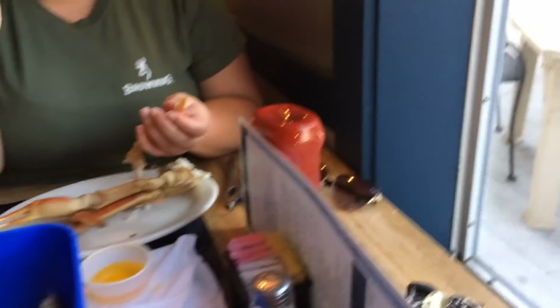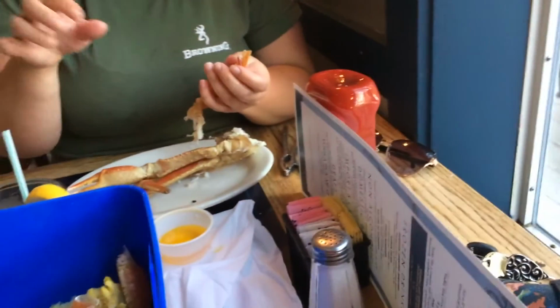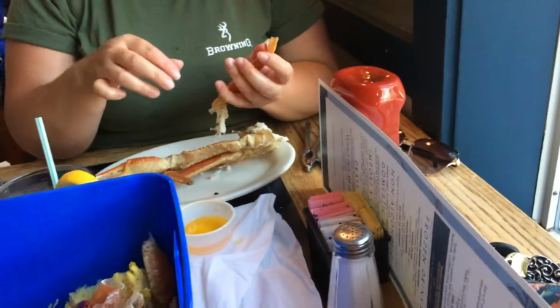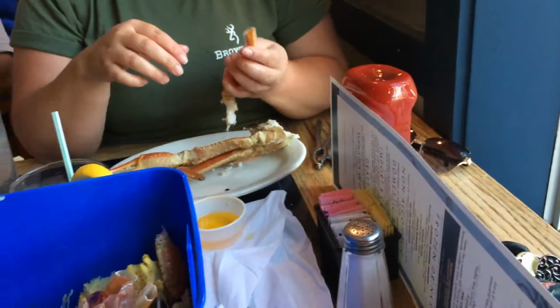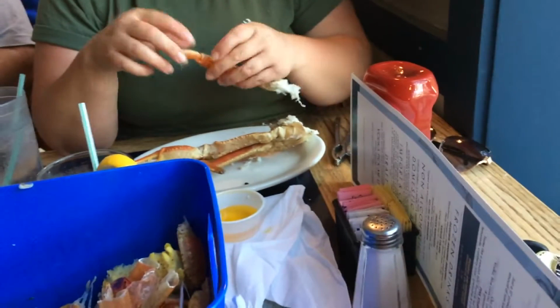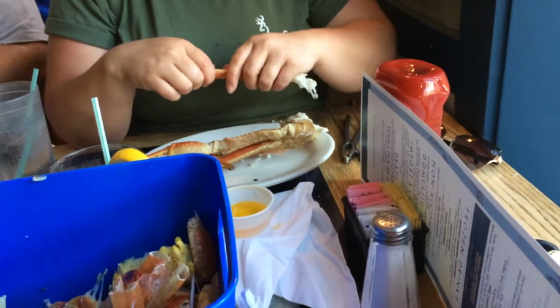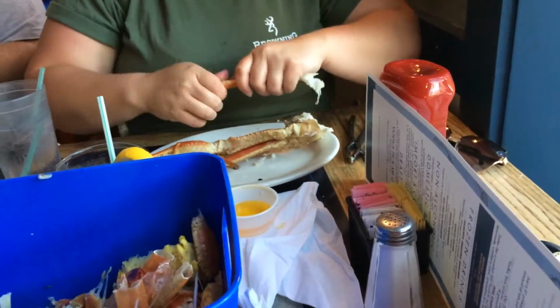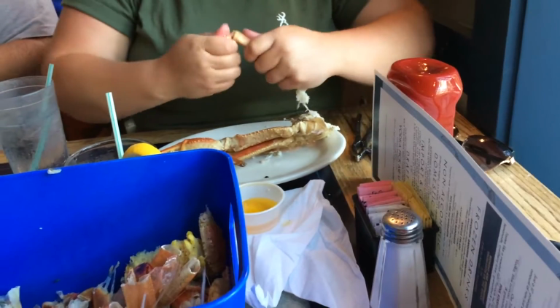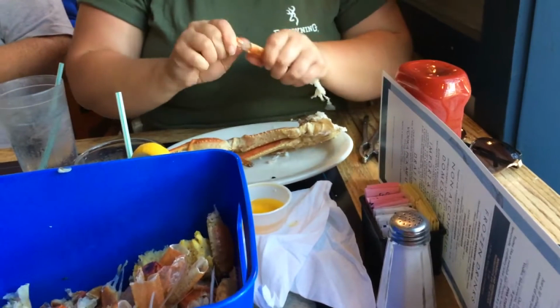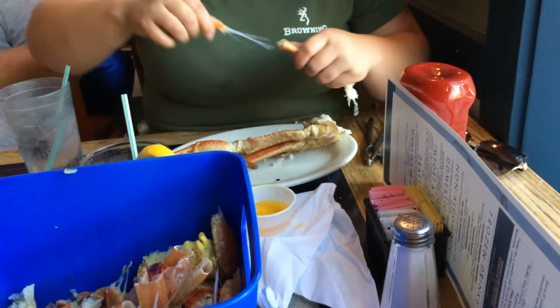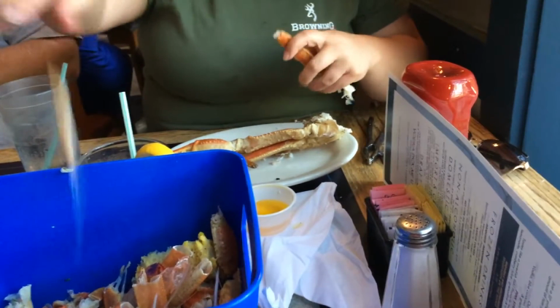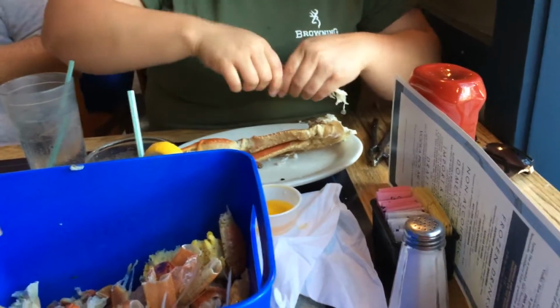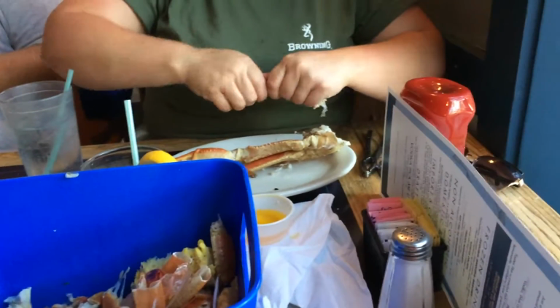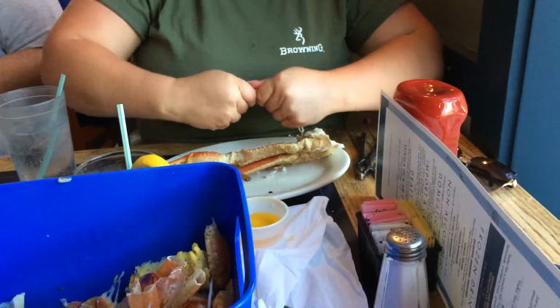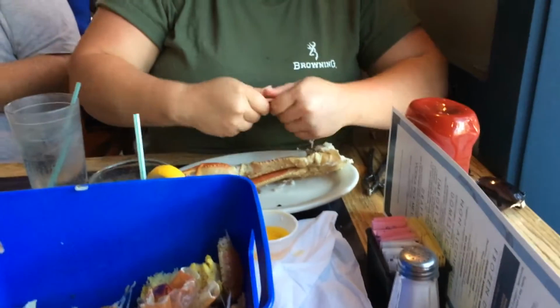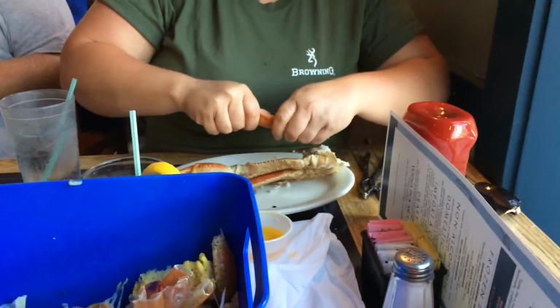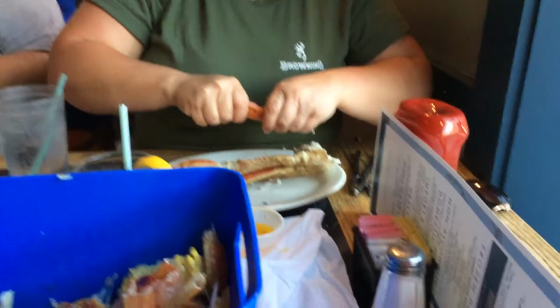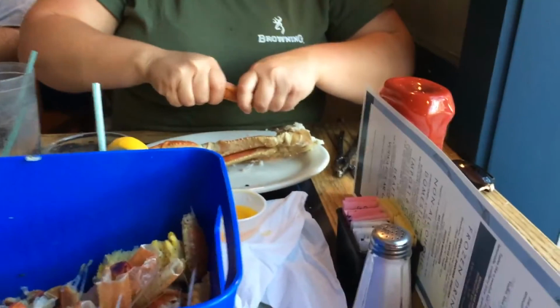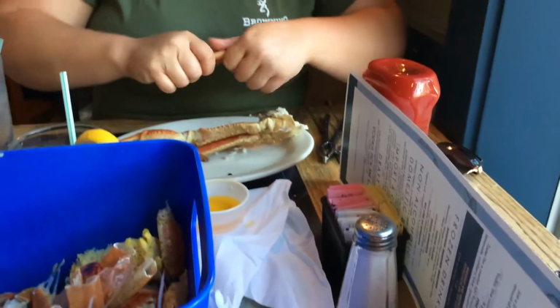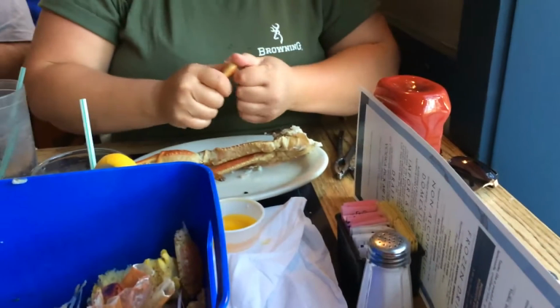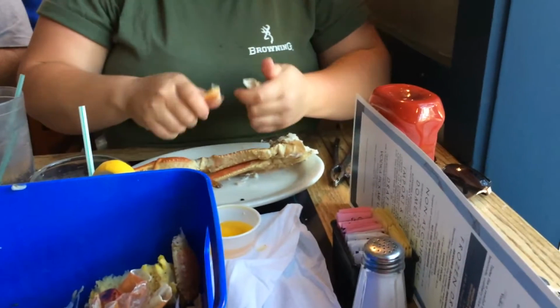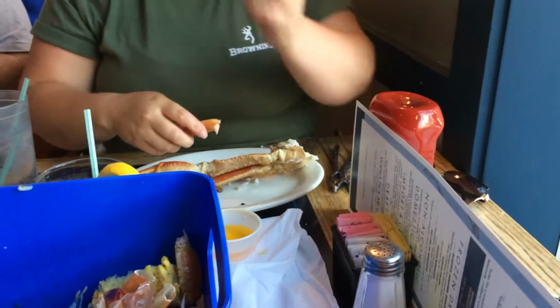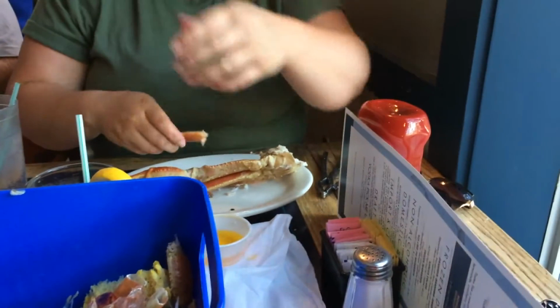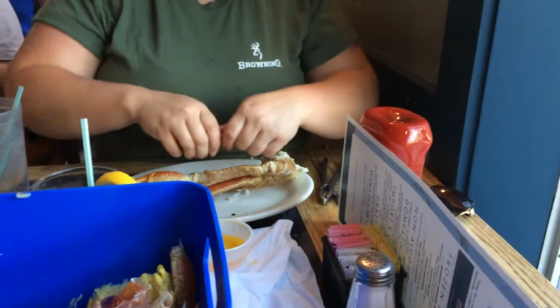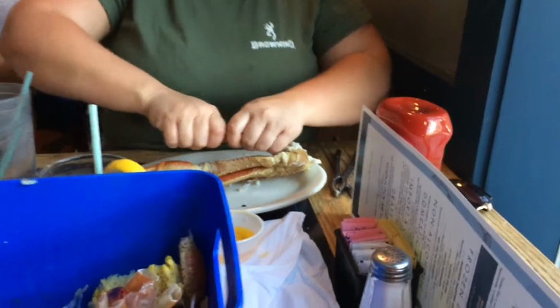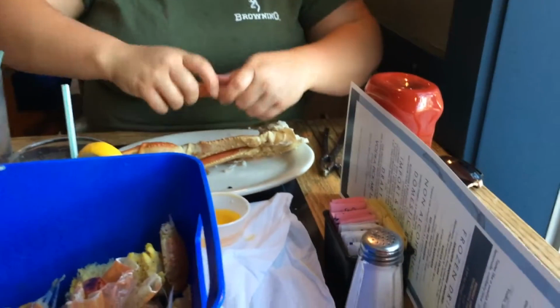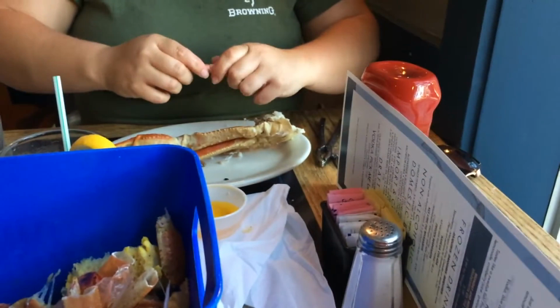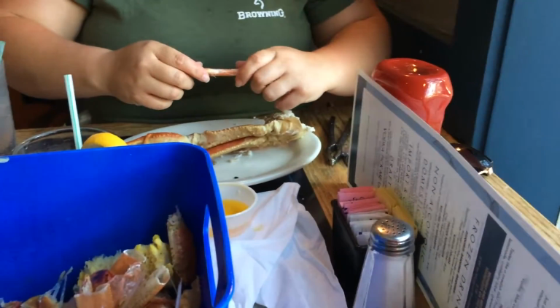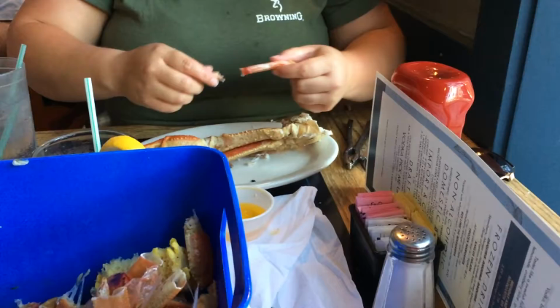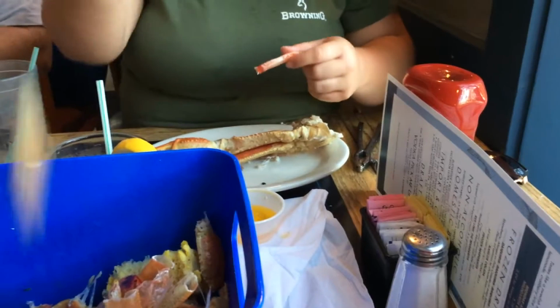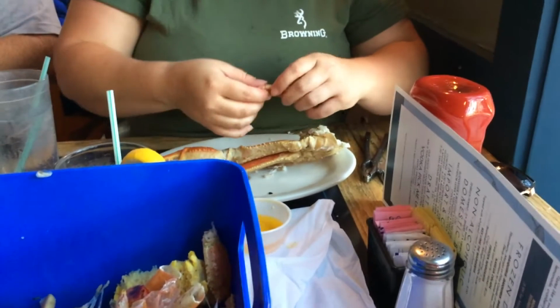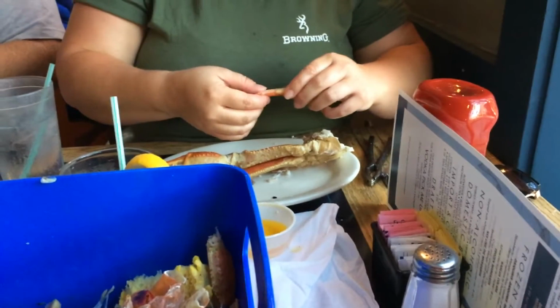Hello friends, strangers, and subscribers, internet strangers. This is August 9th, 2019, and this is how you eat crab legs.